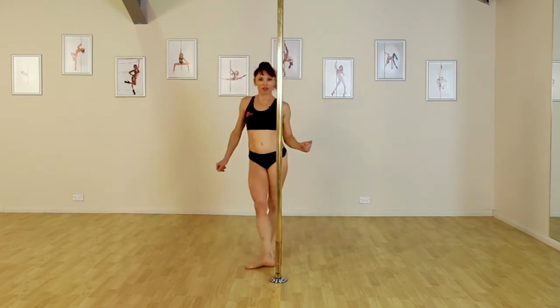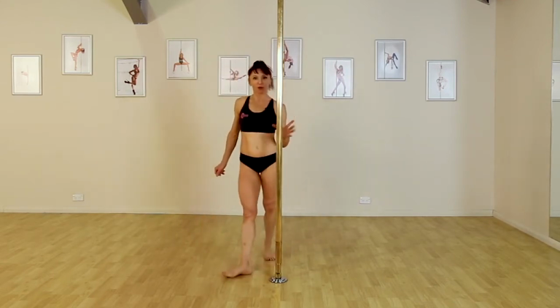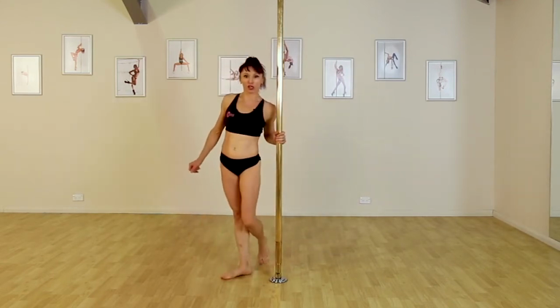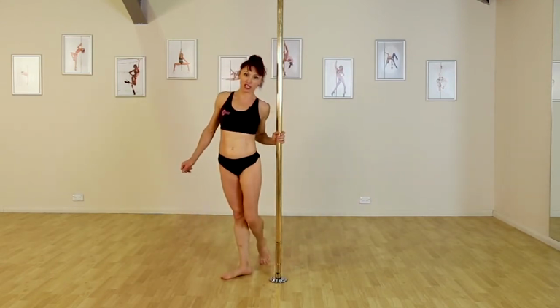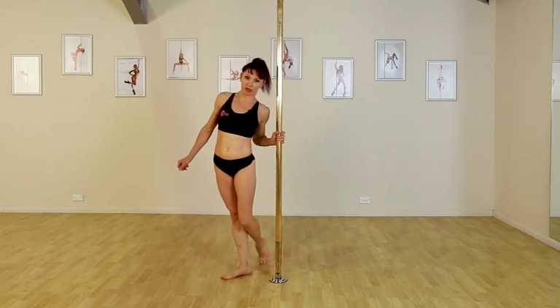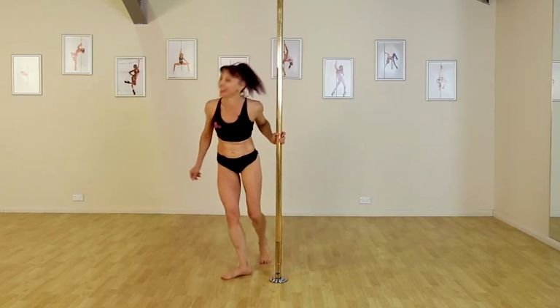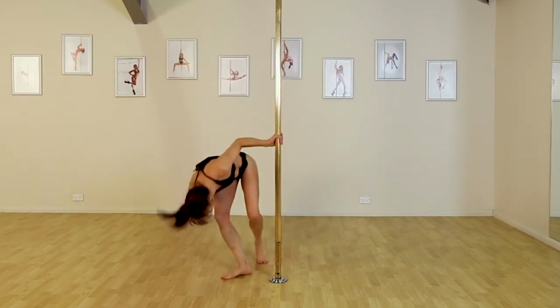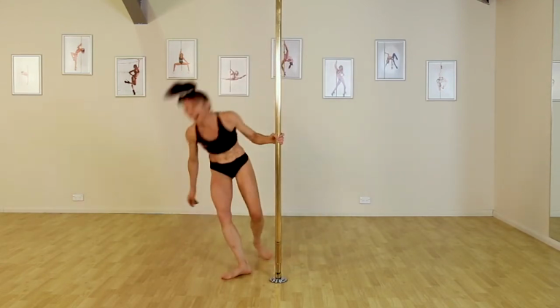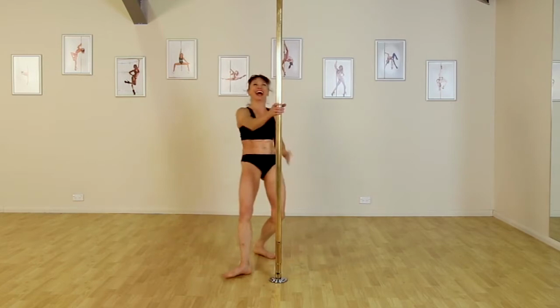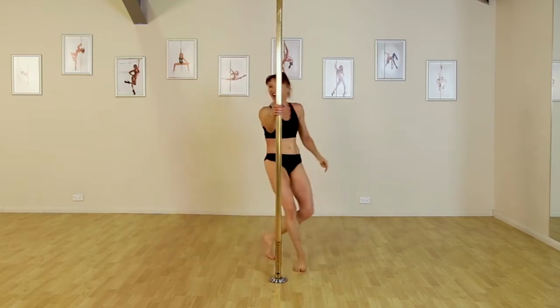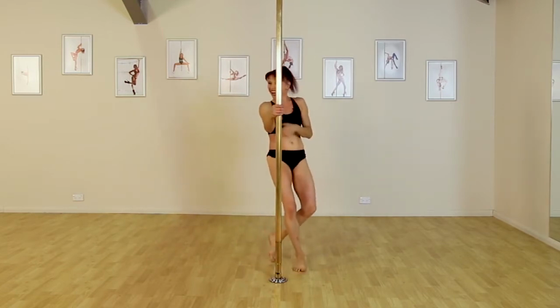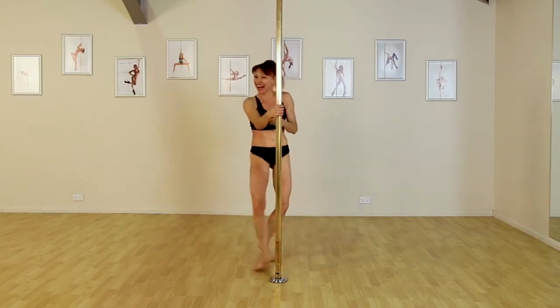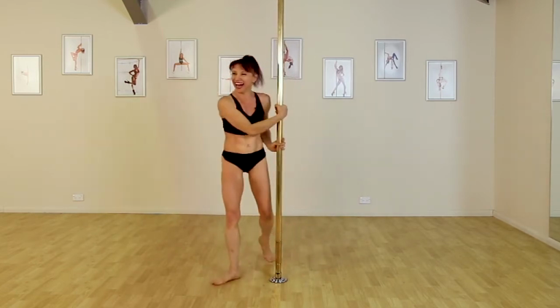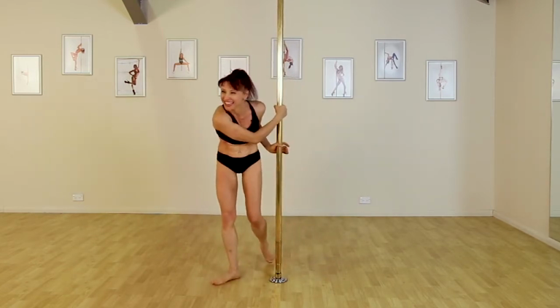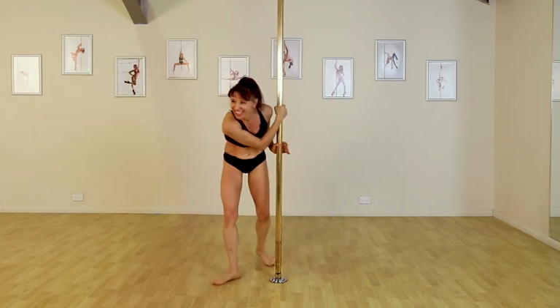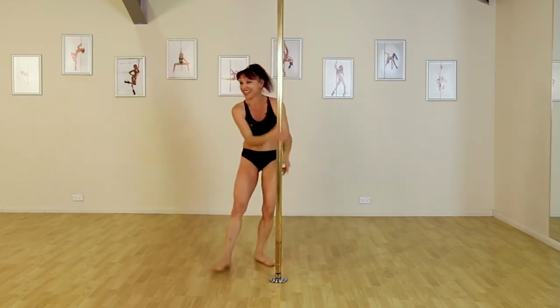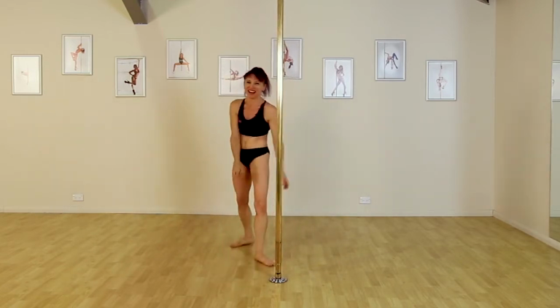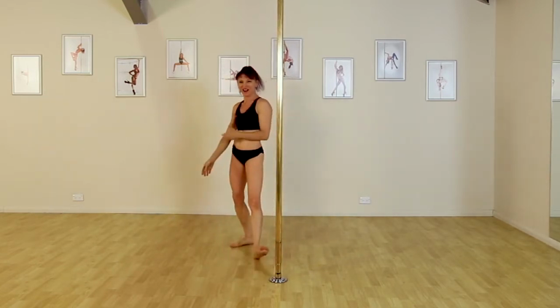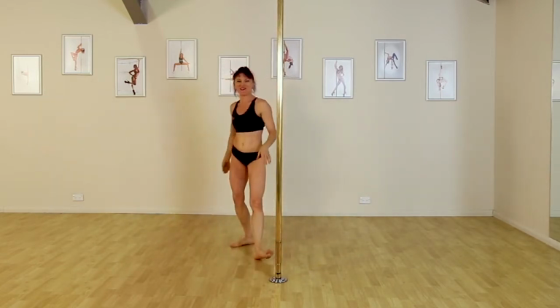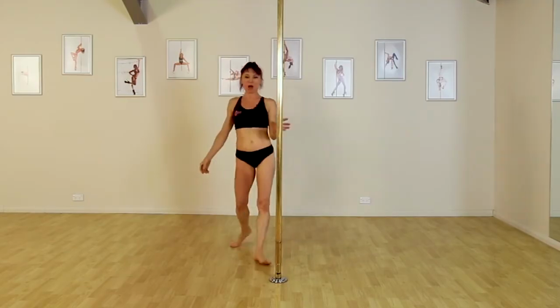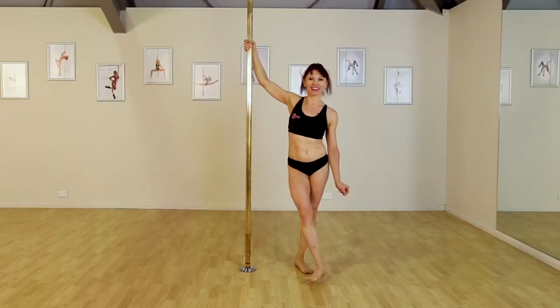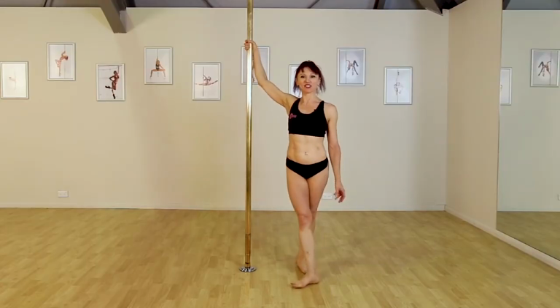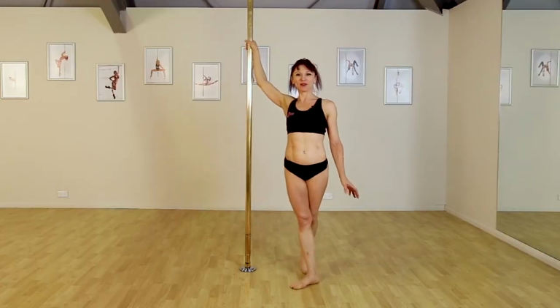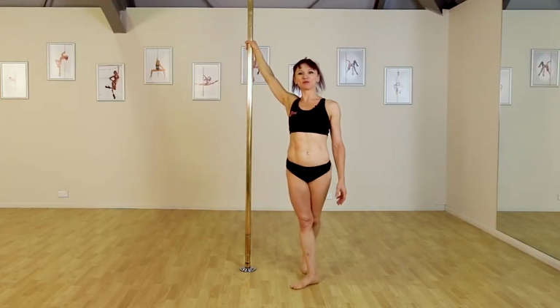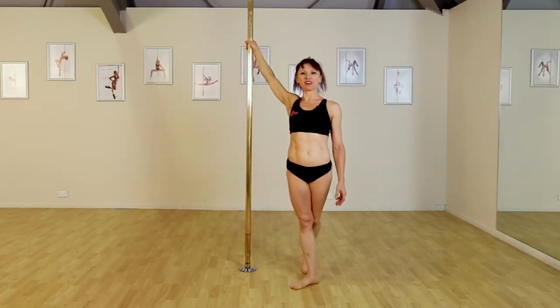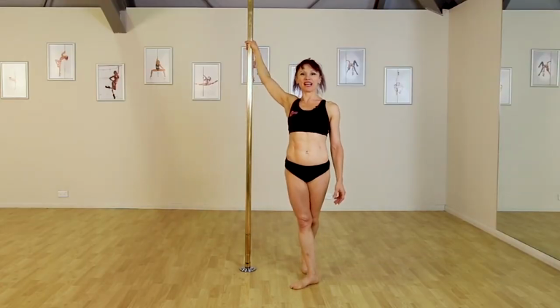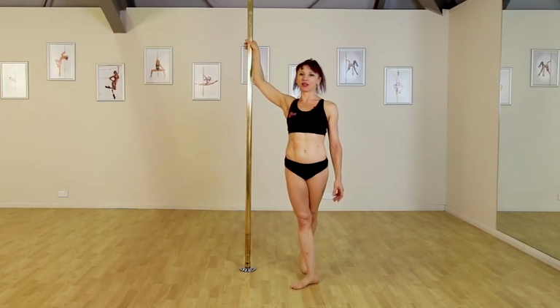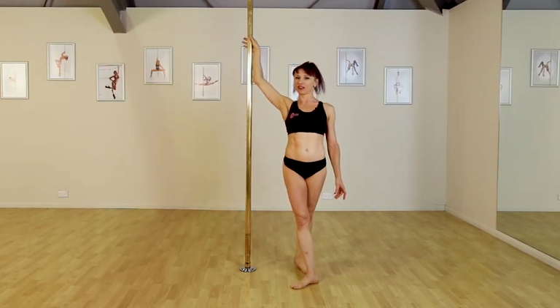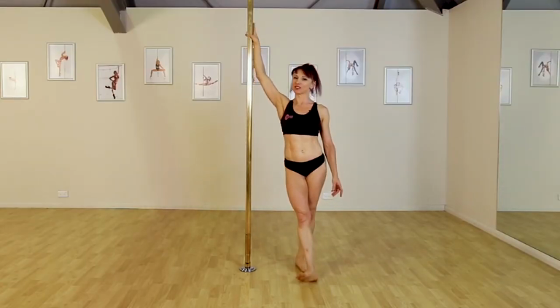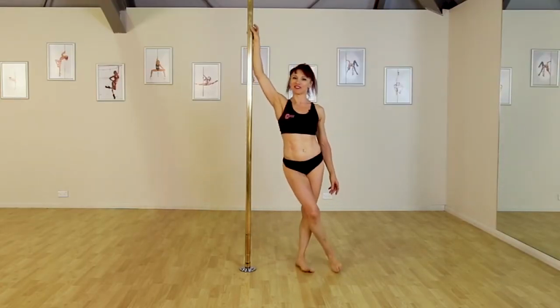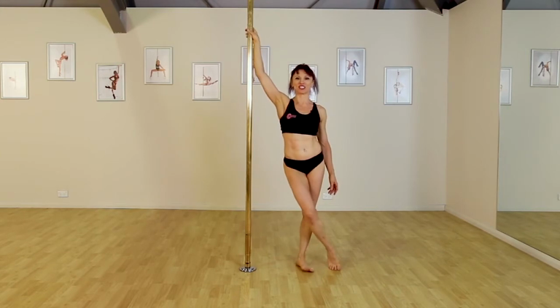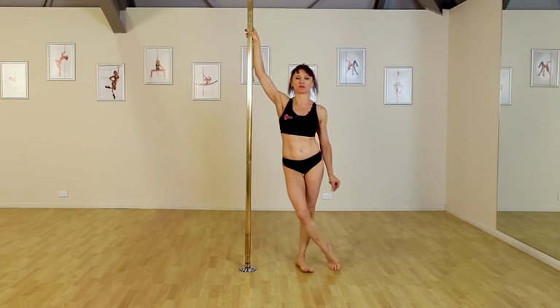Hey guys, it's Joanna. Welcome back to Polesphere and today we're going to do one of my all-time favourites, the Jade Split.